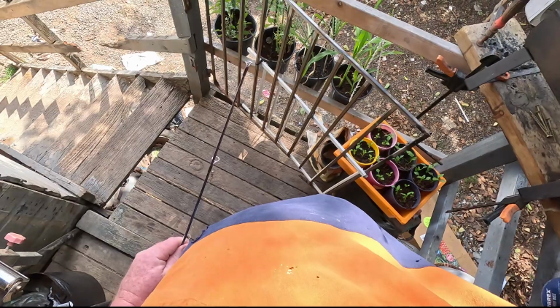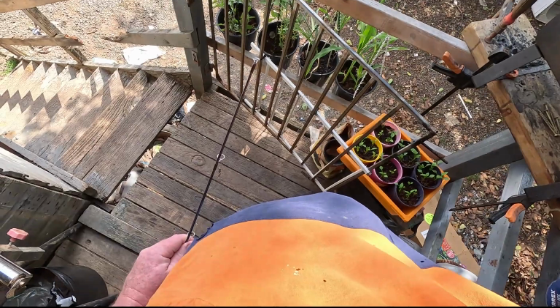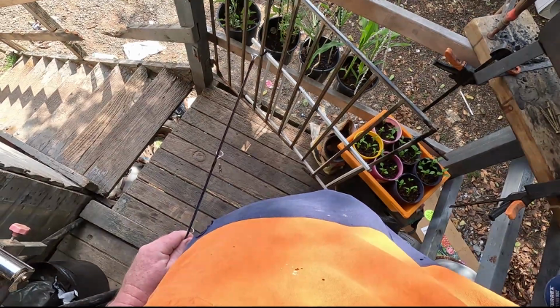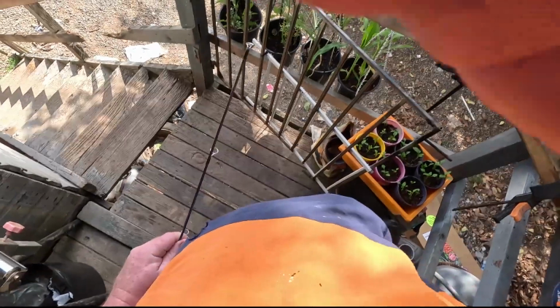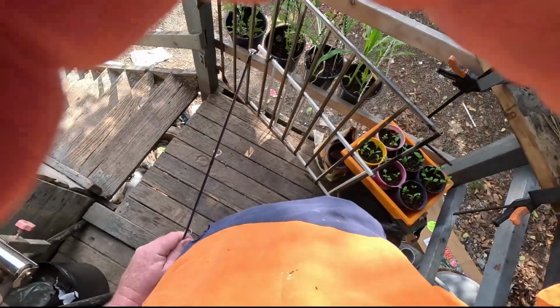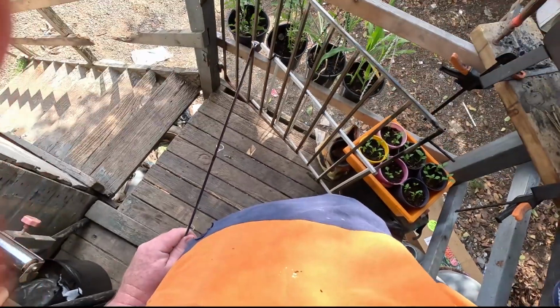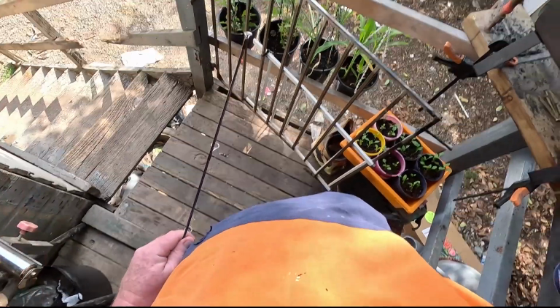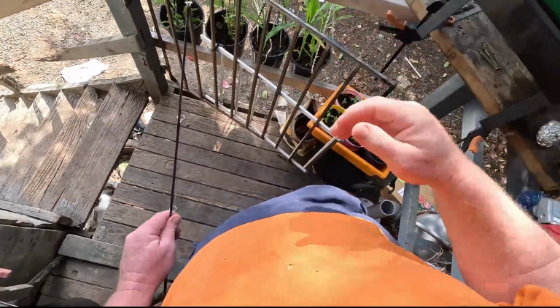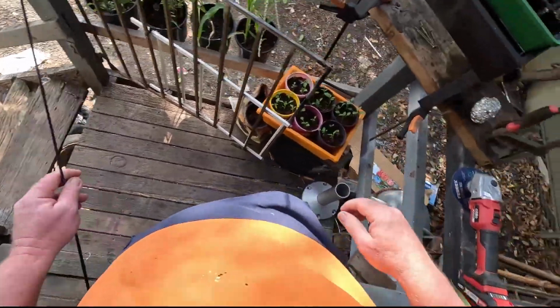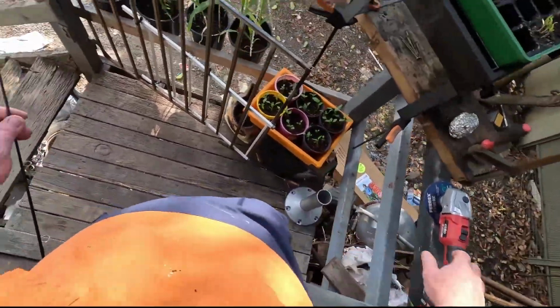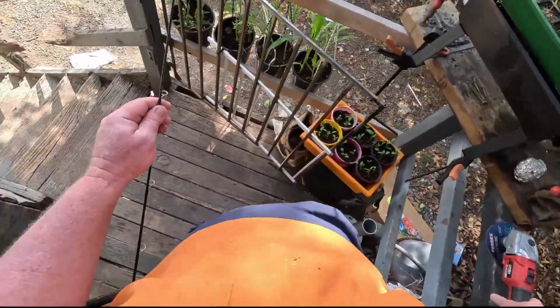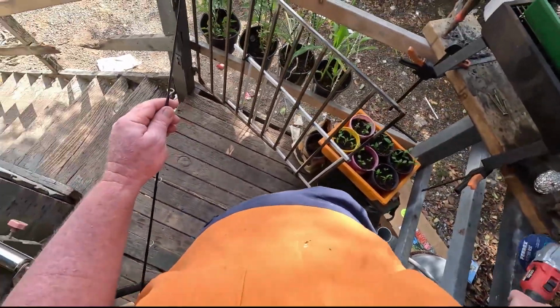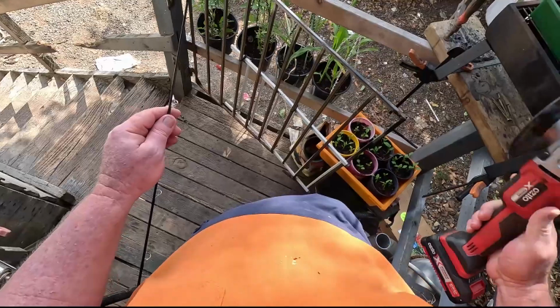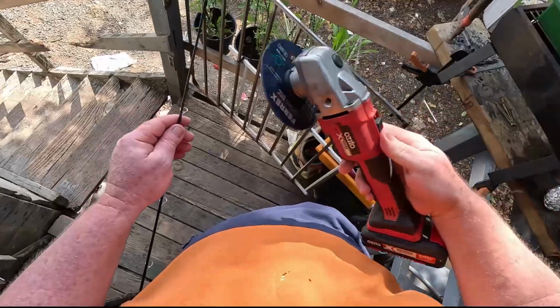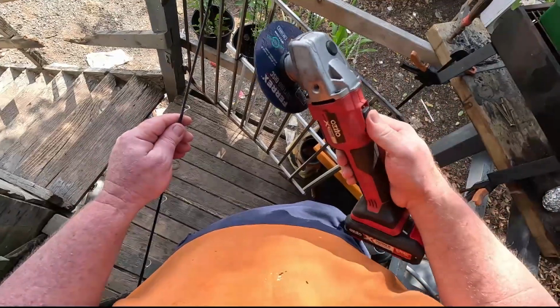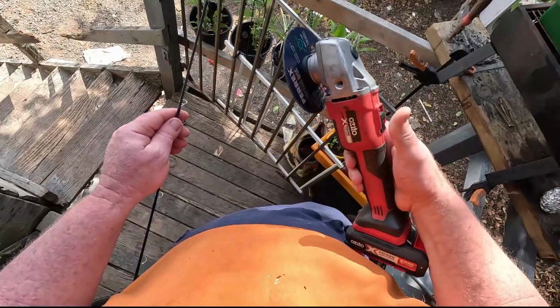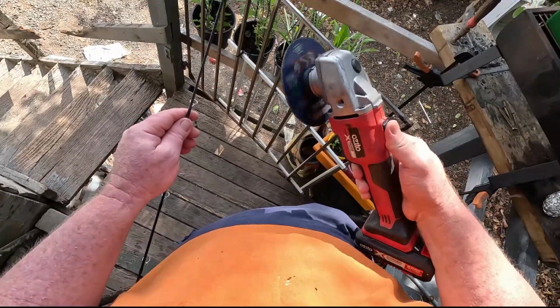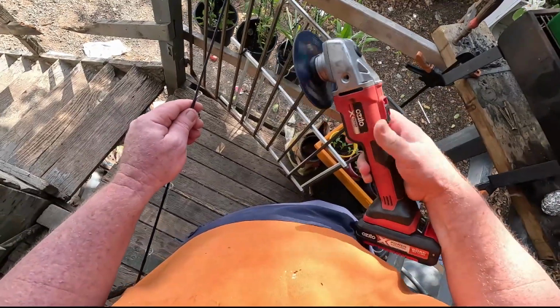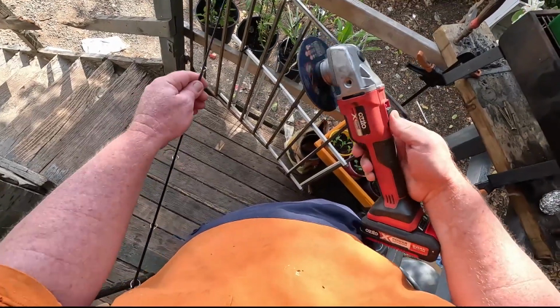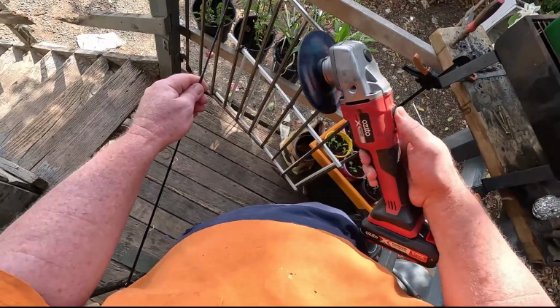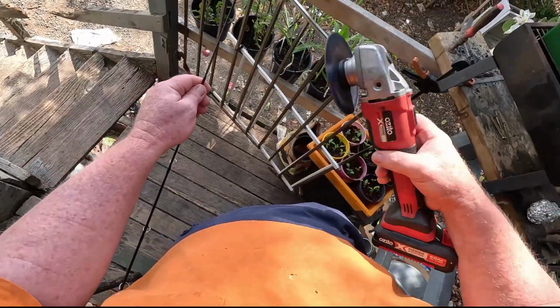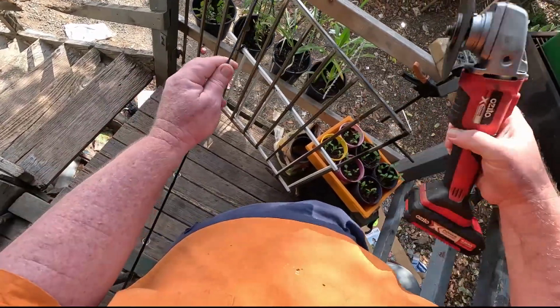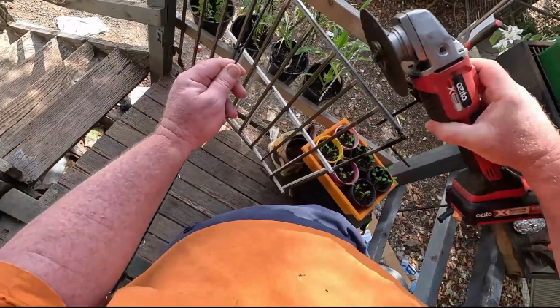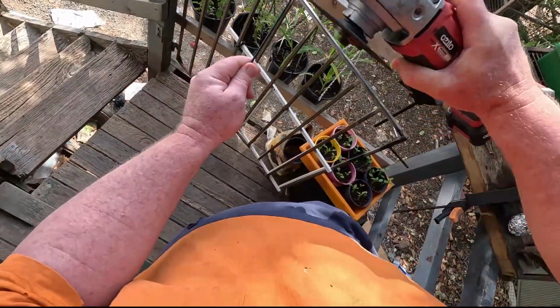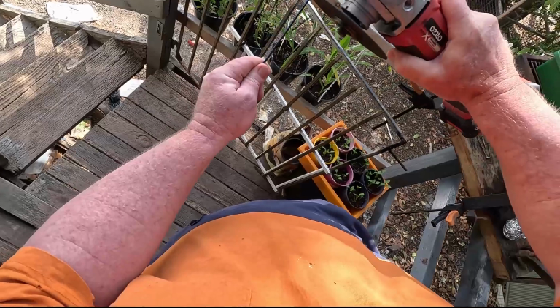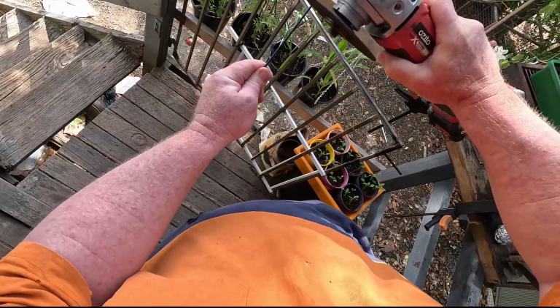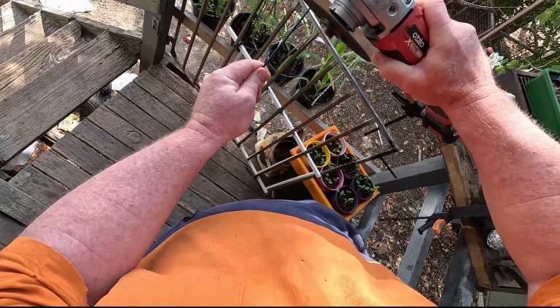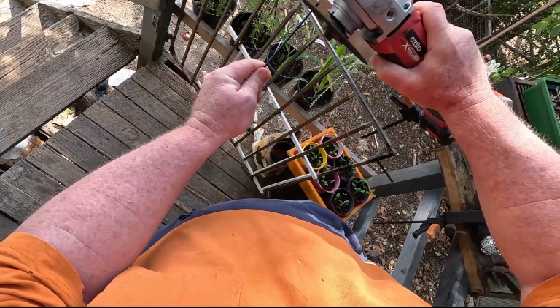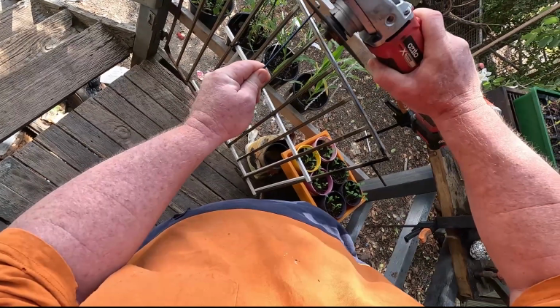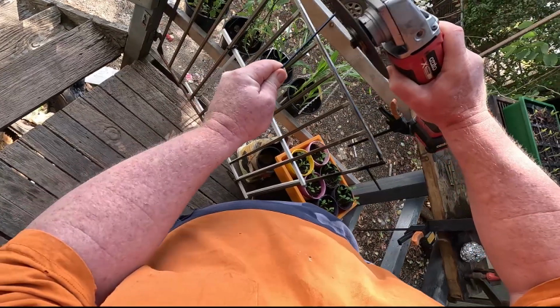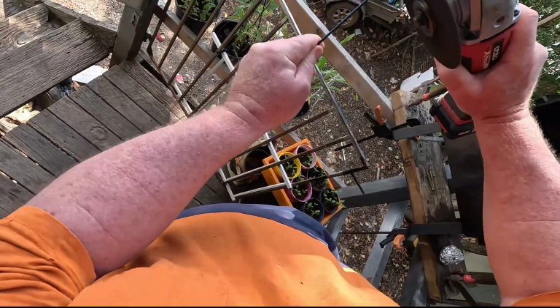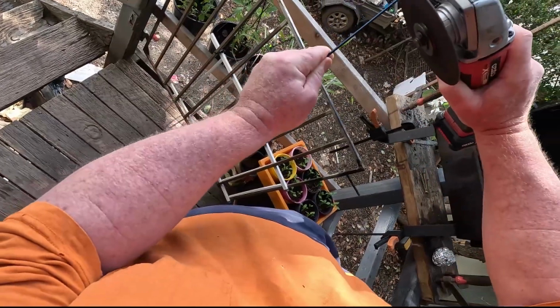How many times has this happened to you? The day before you're due to go fishing and you've just discovered the tip has been snapped off your favourite rod. Don't worry, it's not a complete loss. We can fix this in 30 seconds flat.